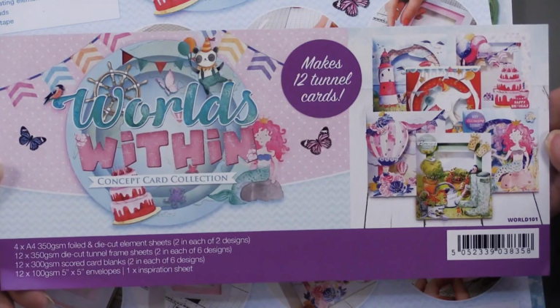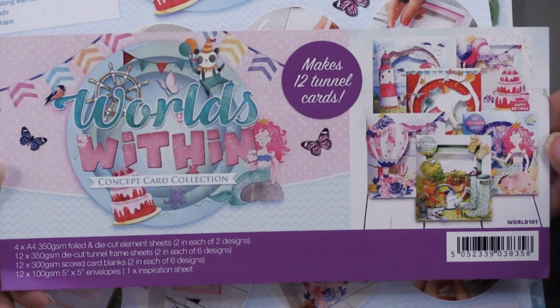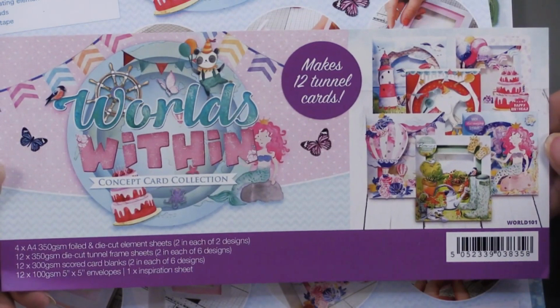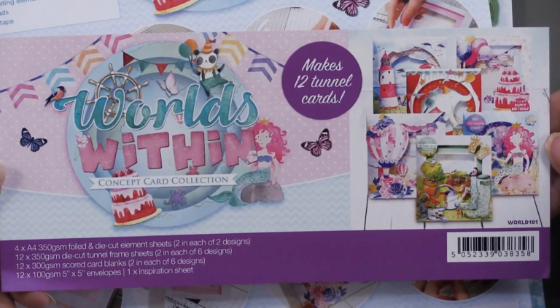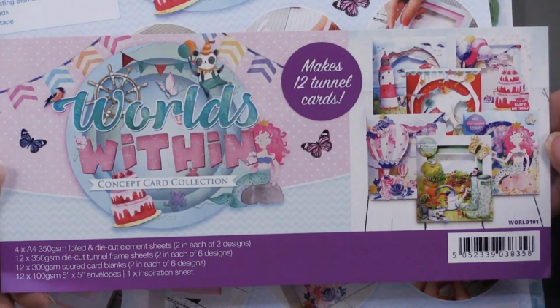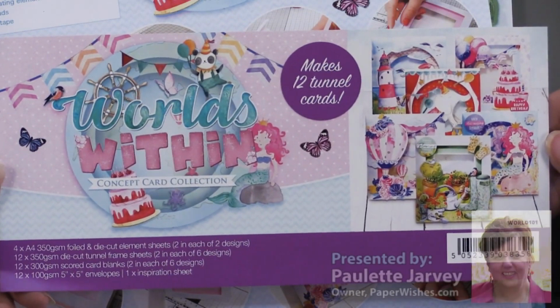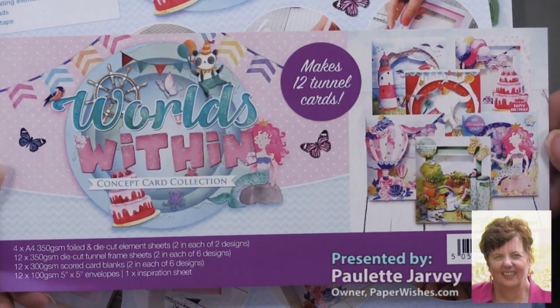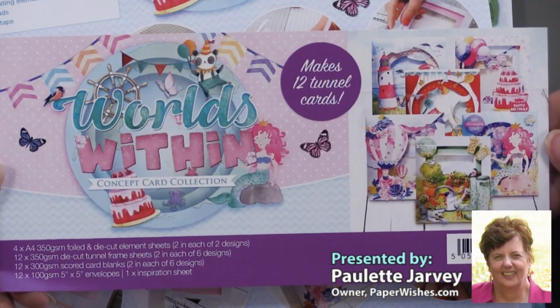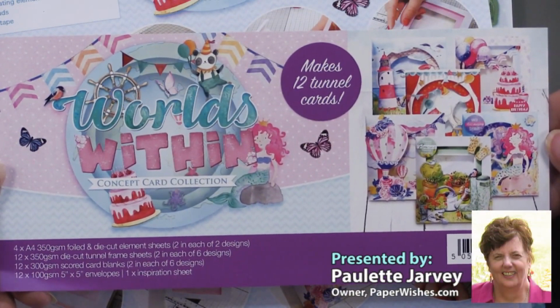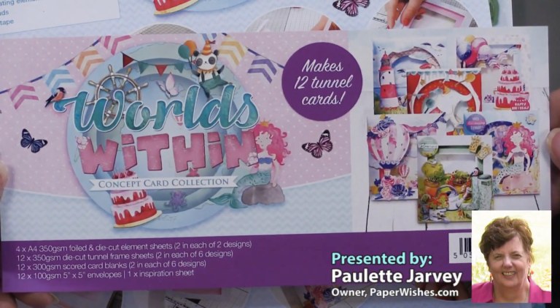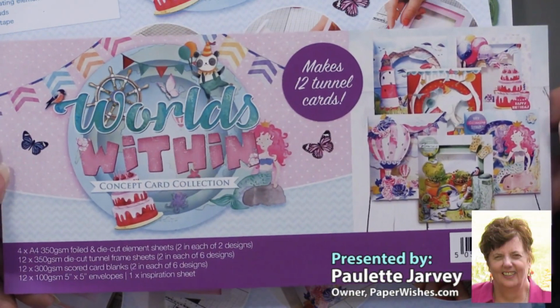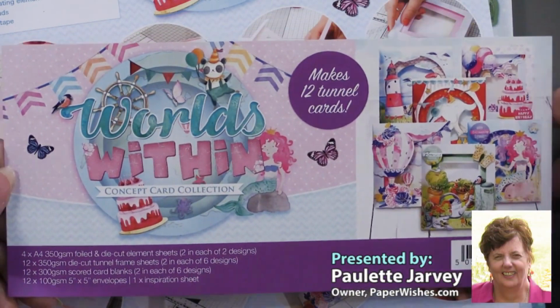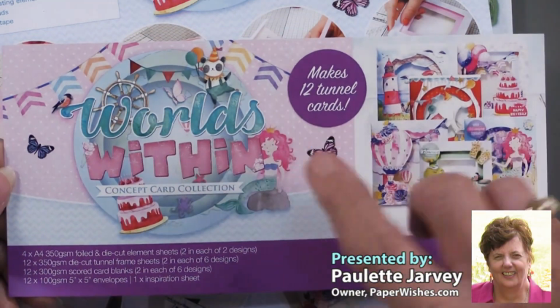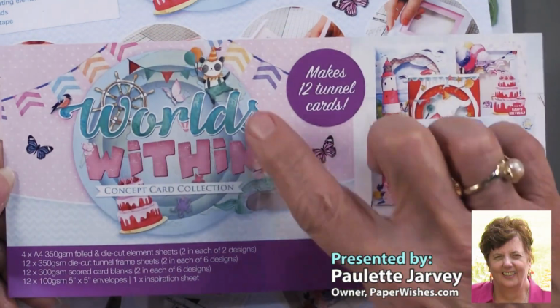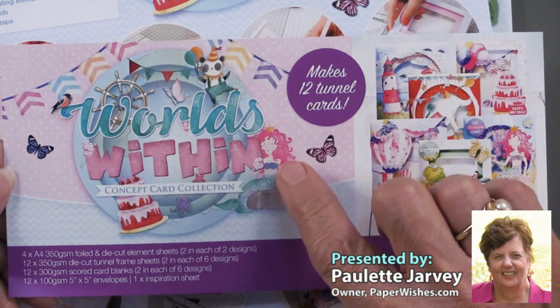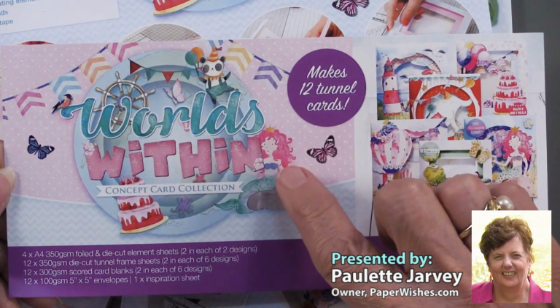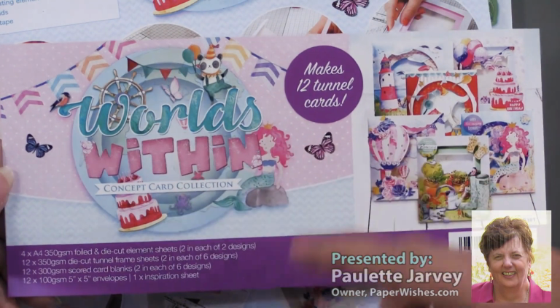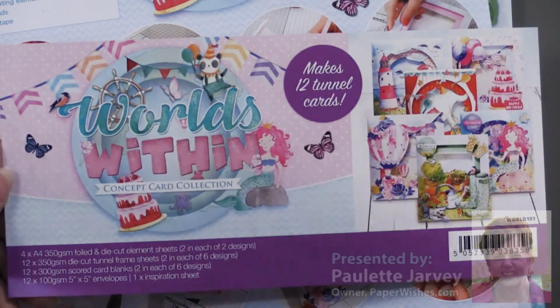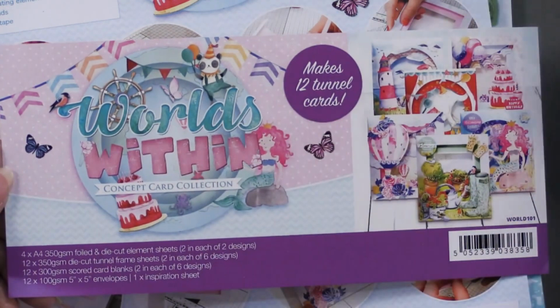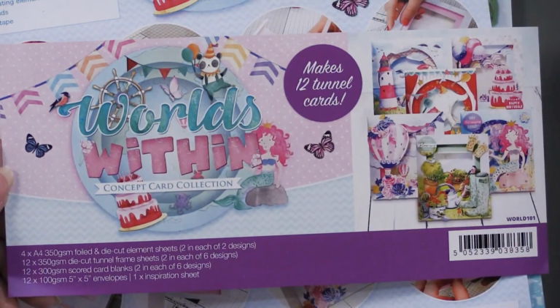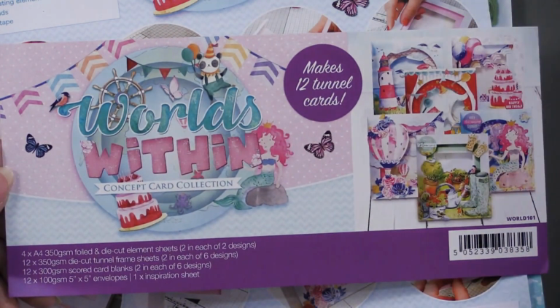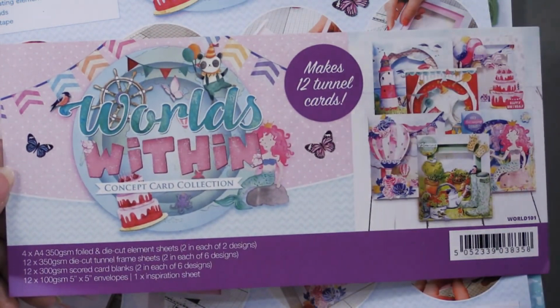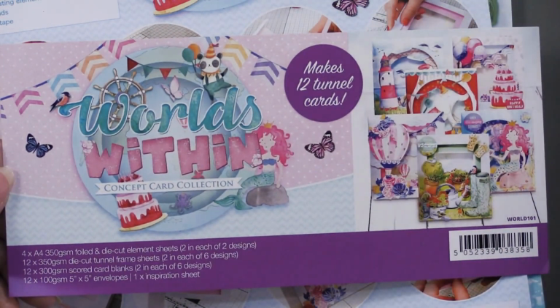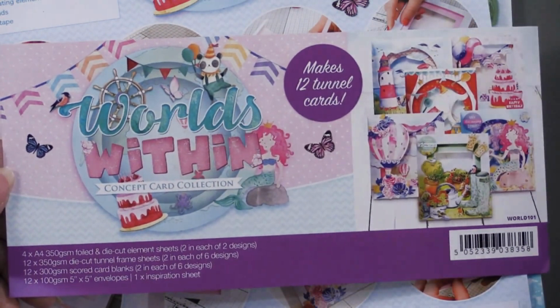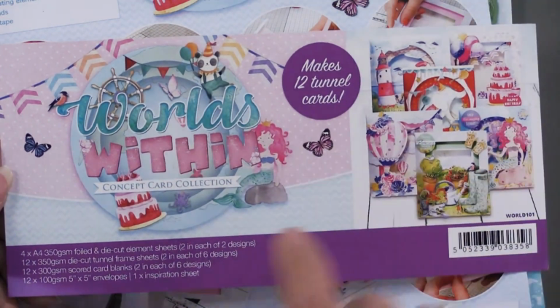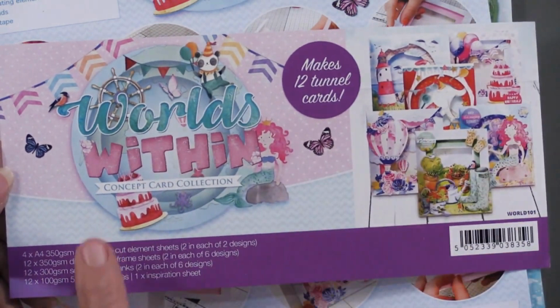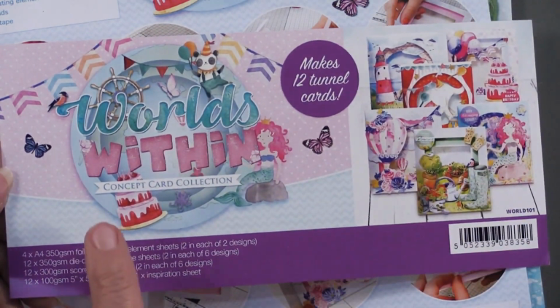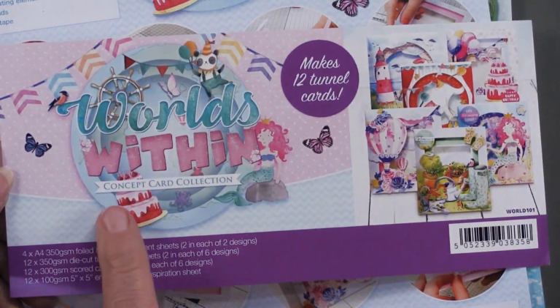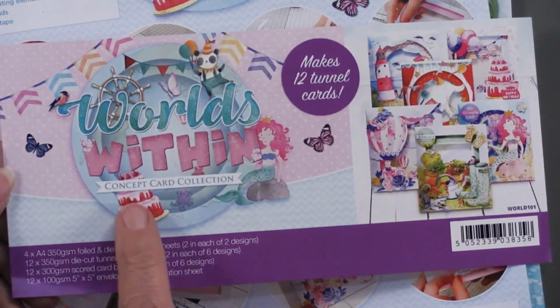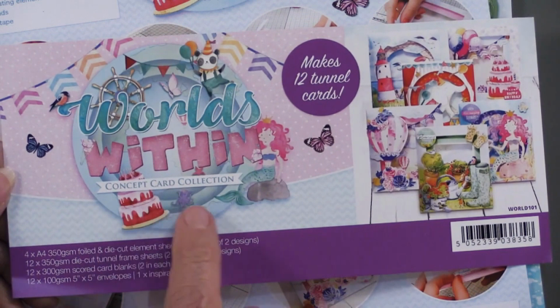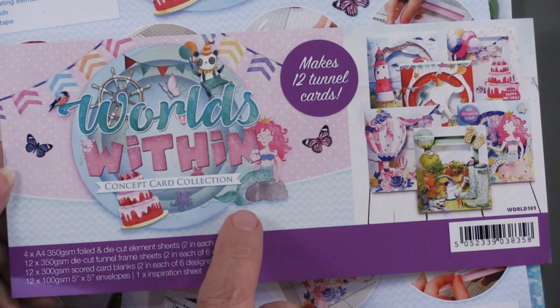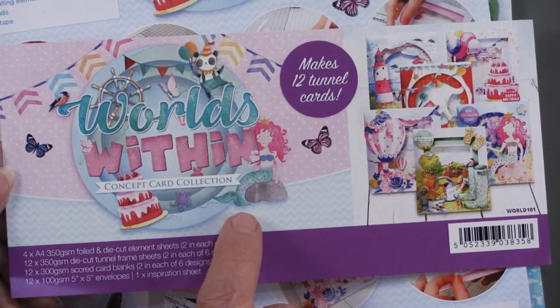Our friends at Hunky Dory have given us a brand new card kit. It's called Worlds Within. Now this is different from their luxury card kits — this is called a concept card kit.